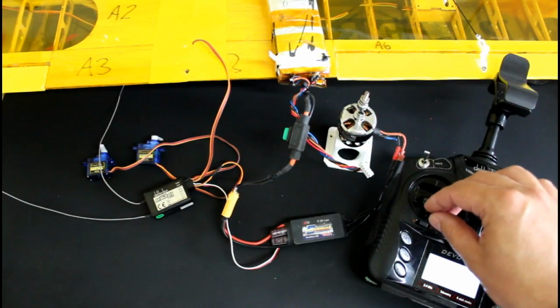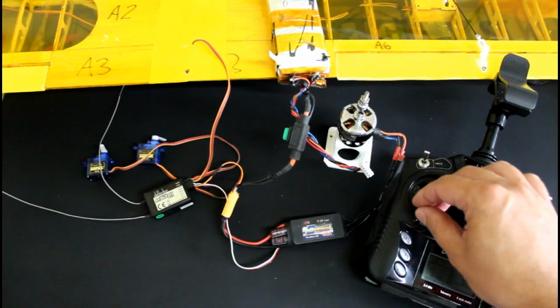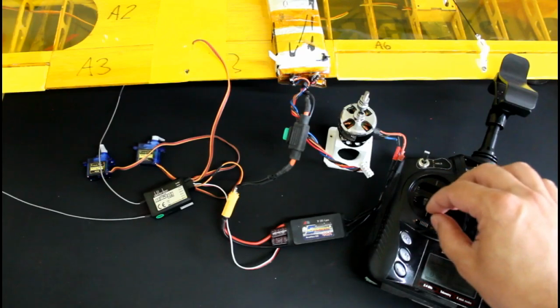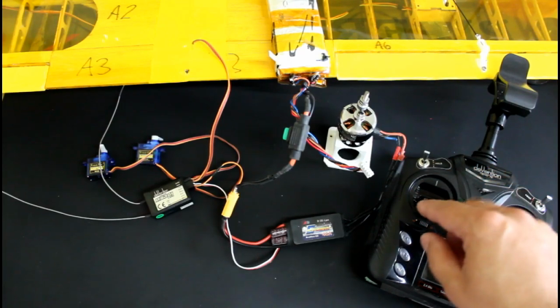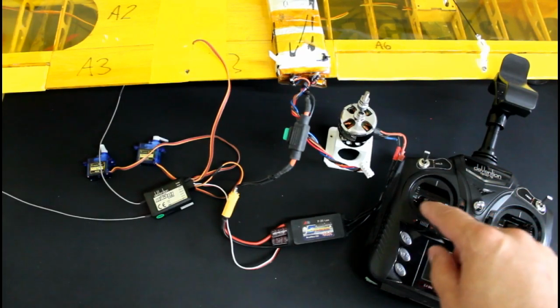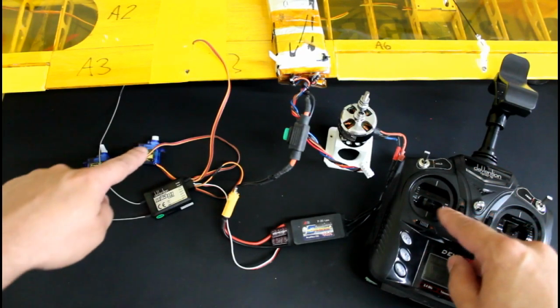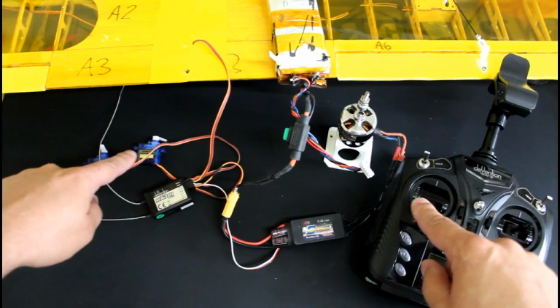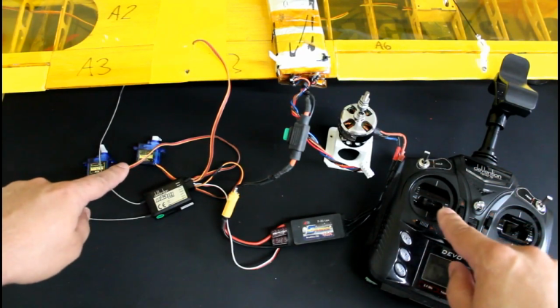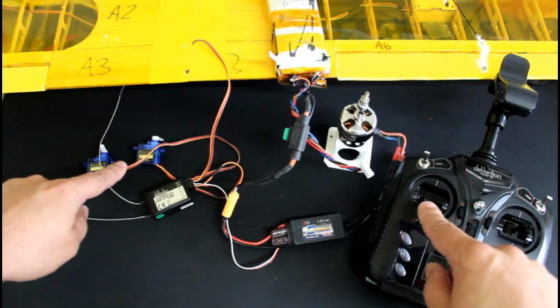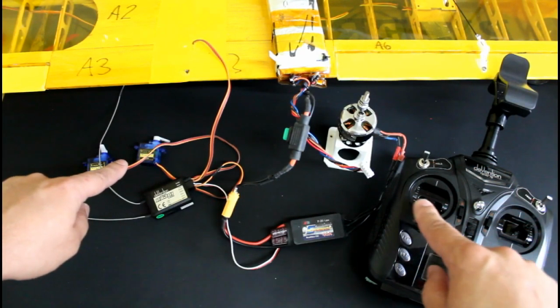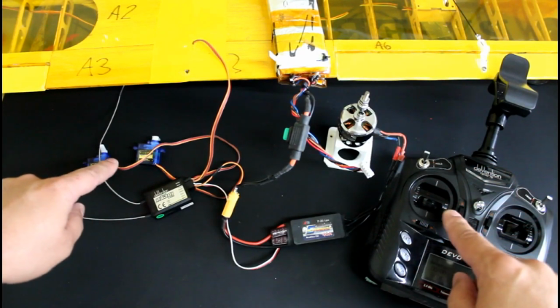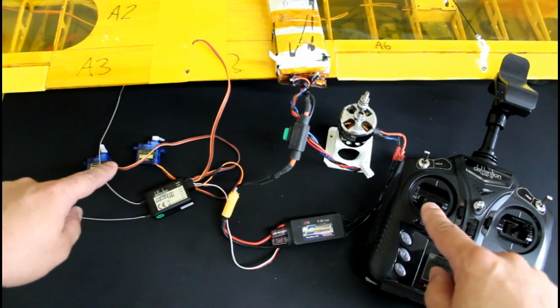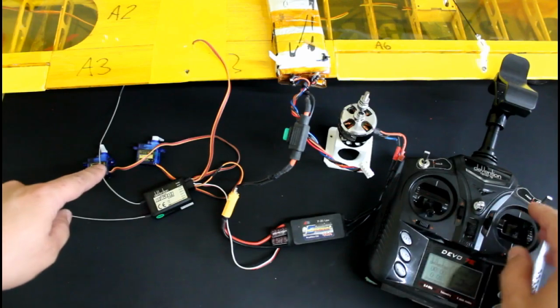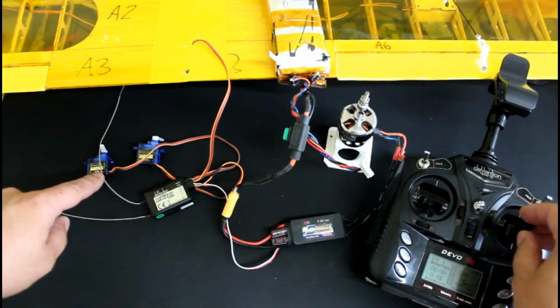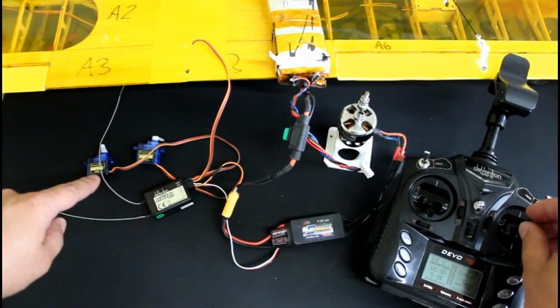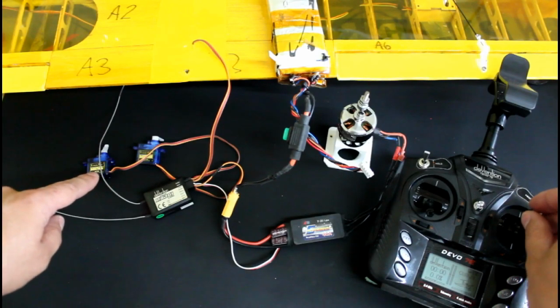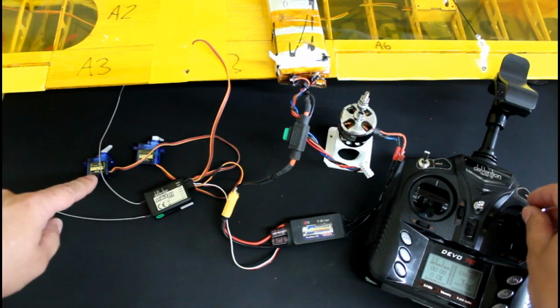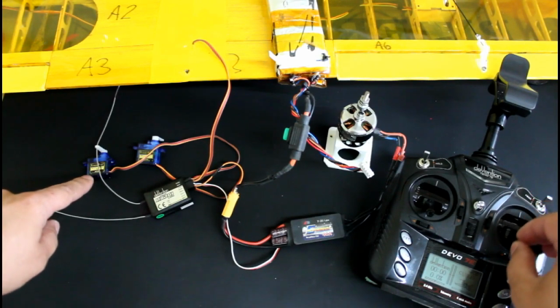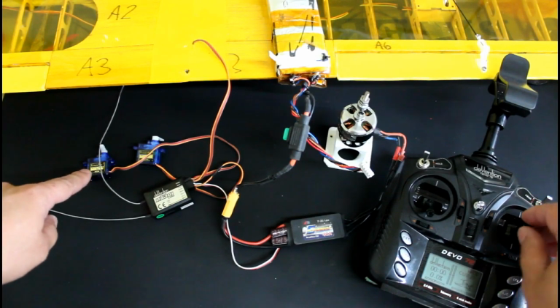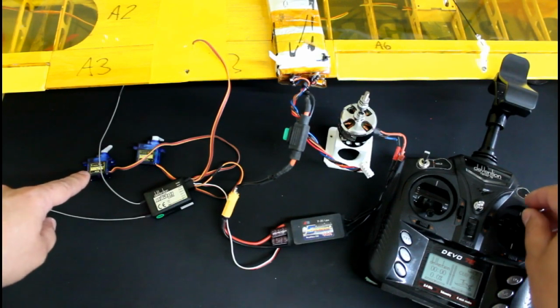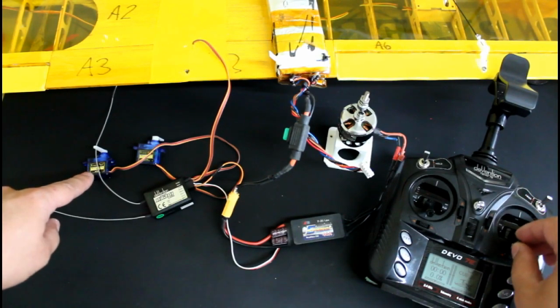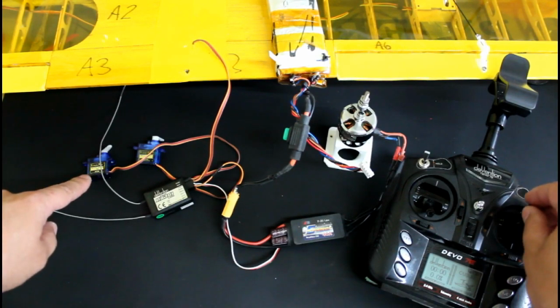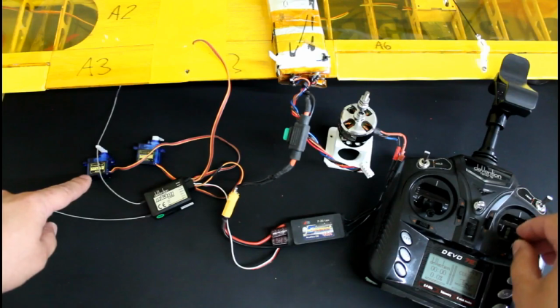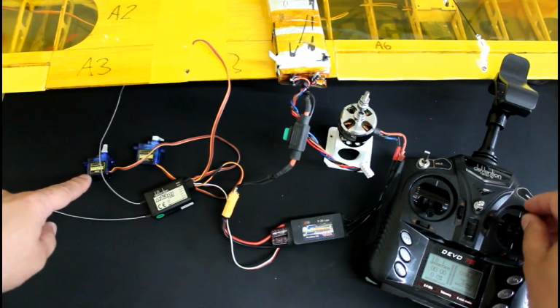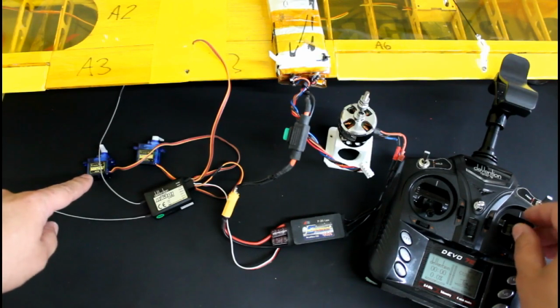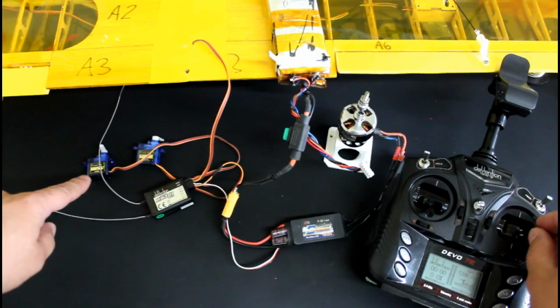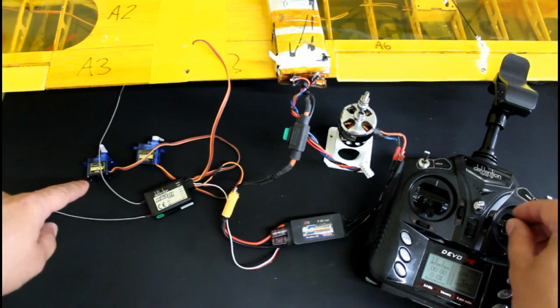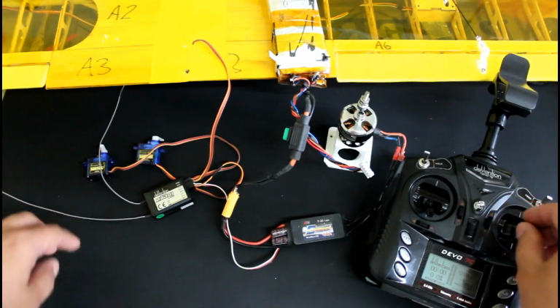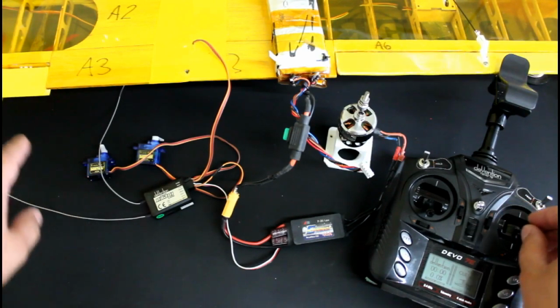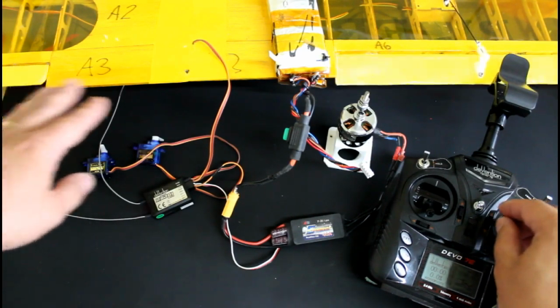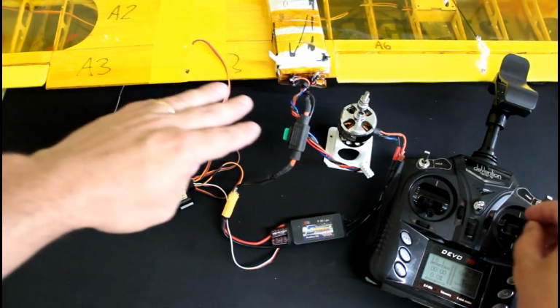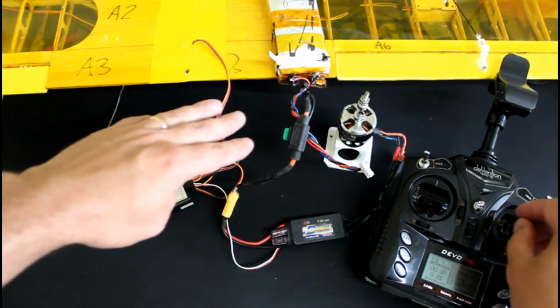Throttle check, throttle check, rudder, elevators, and the ailerons of the main wing.